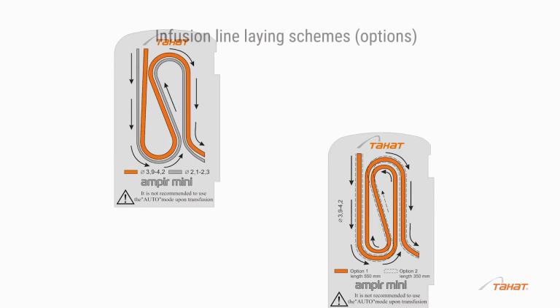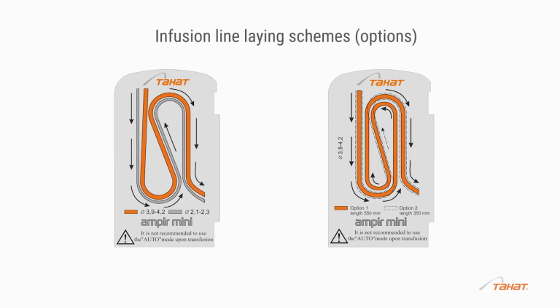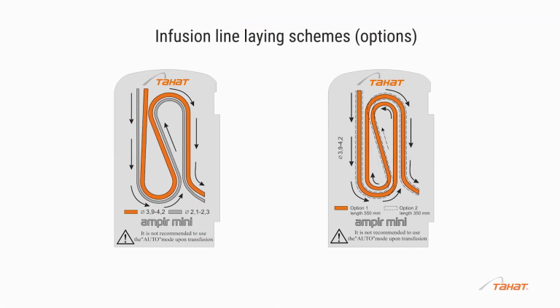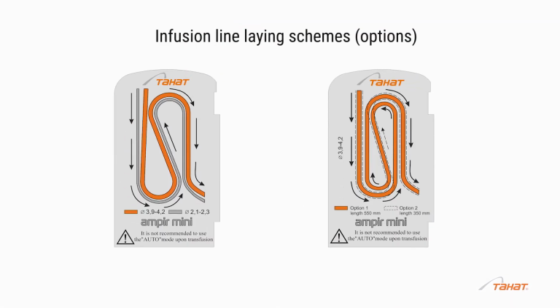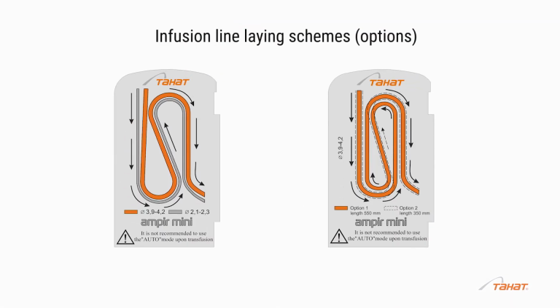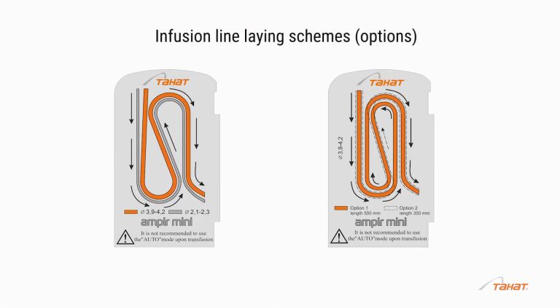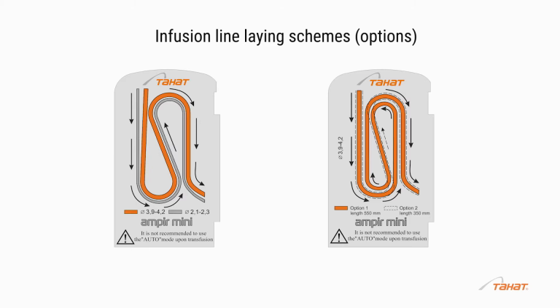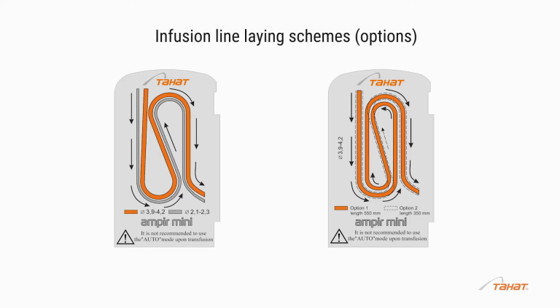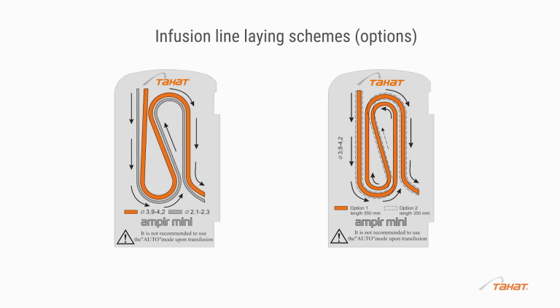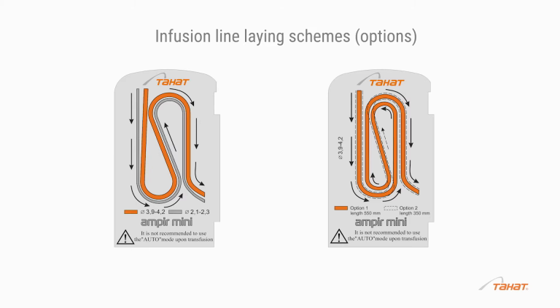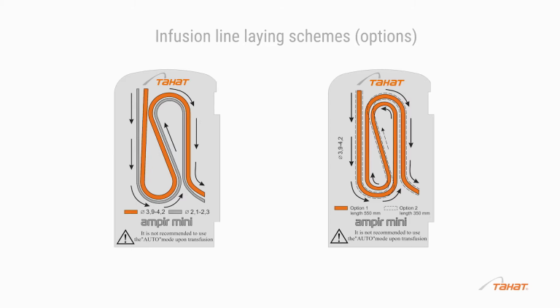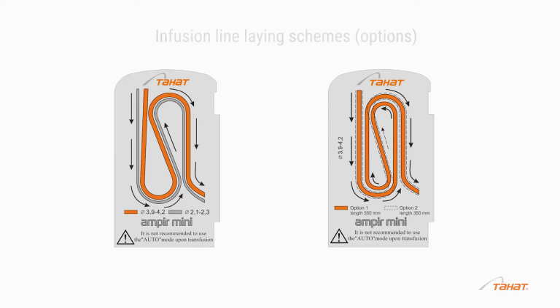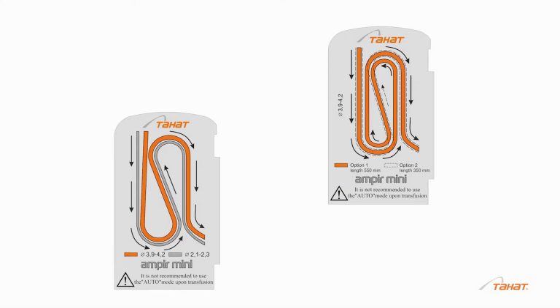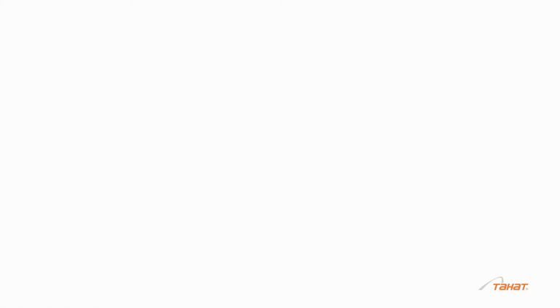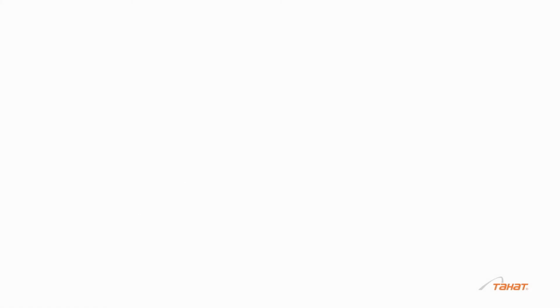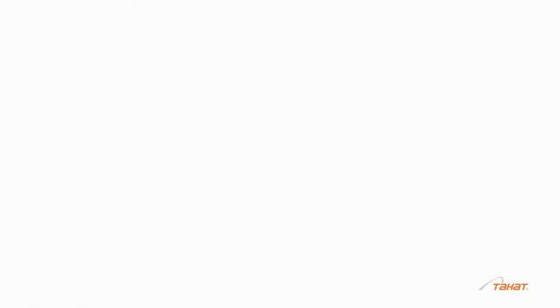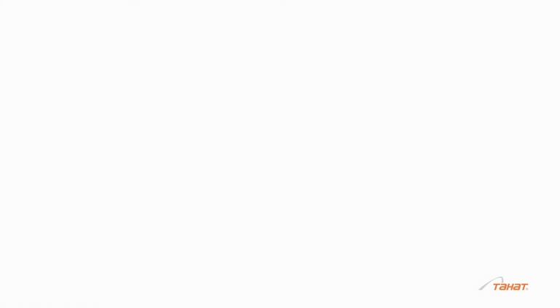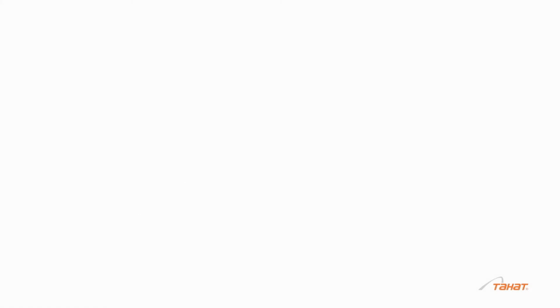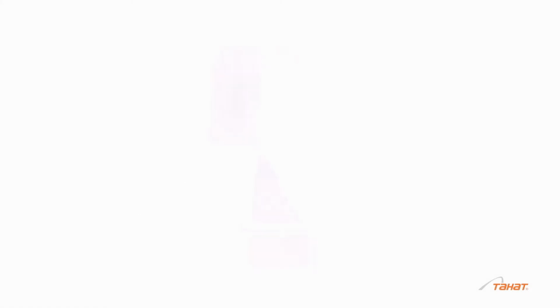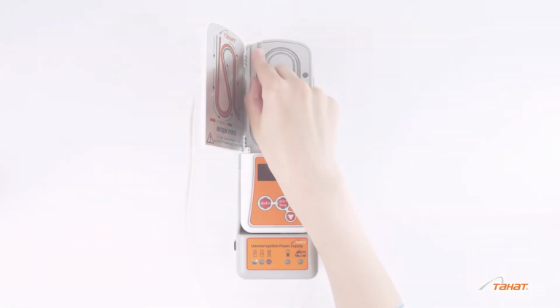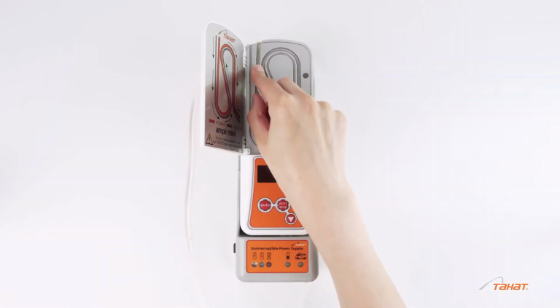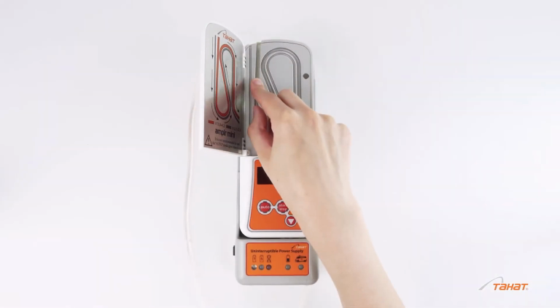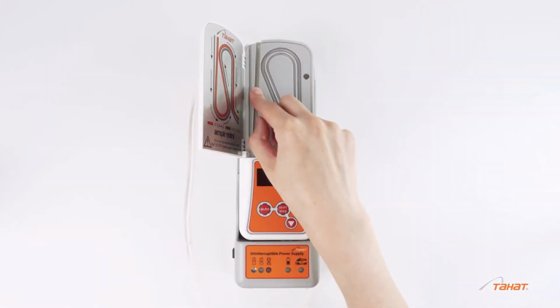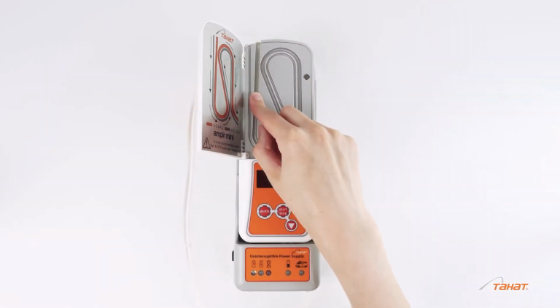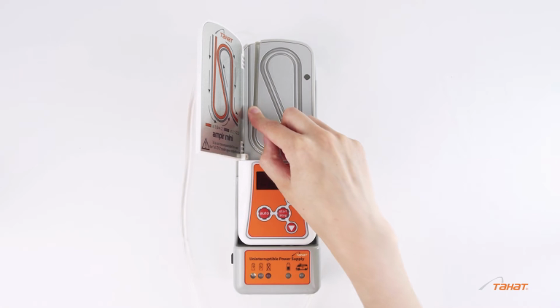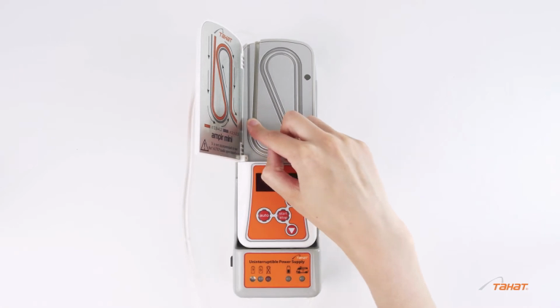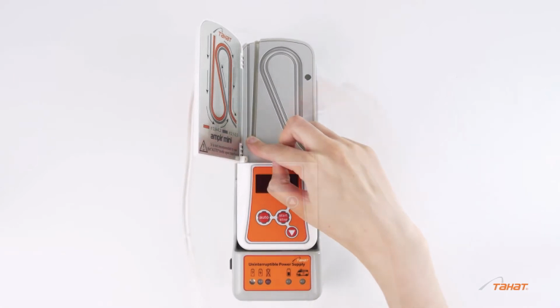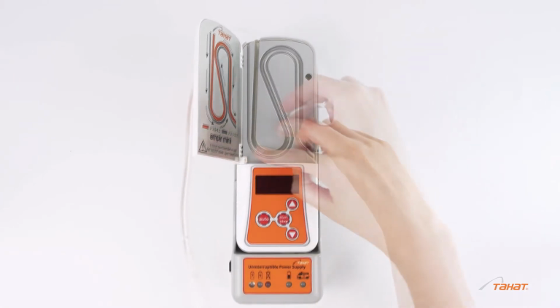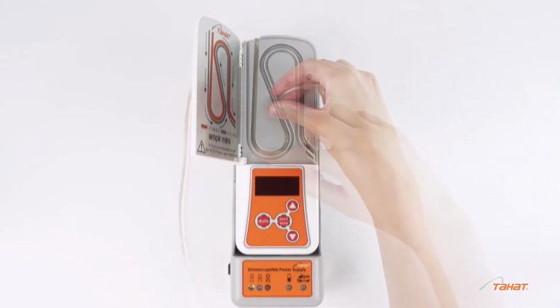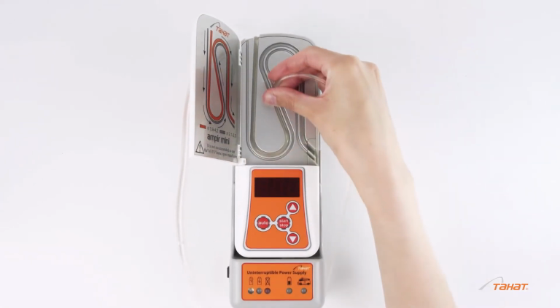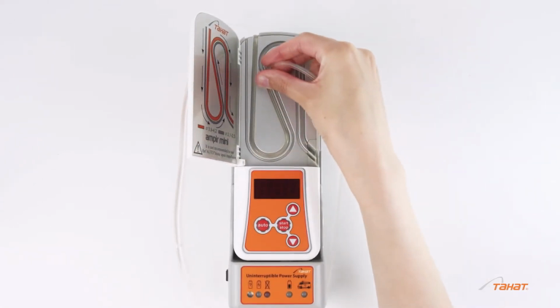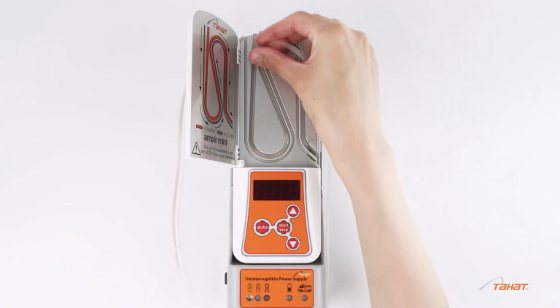It is possible to use two lines at the same time. Both adult and pediatric IV lines can be used.